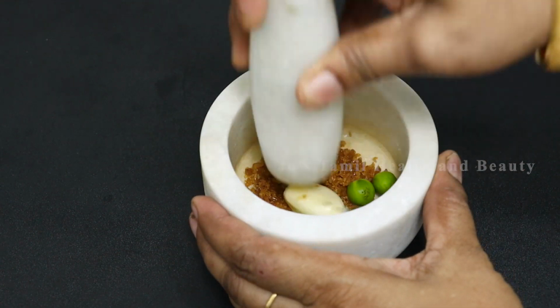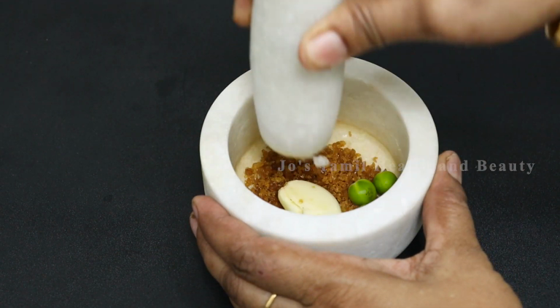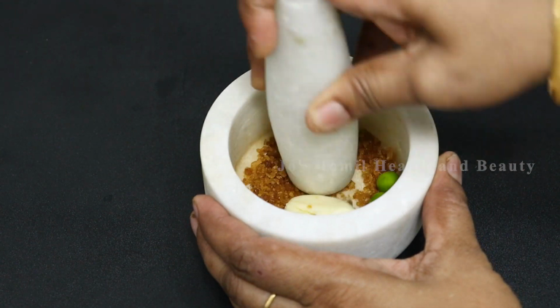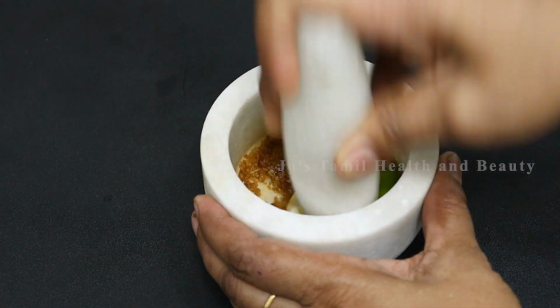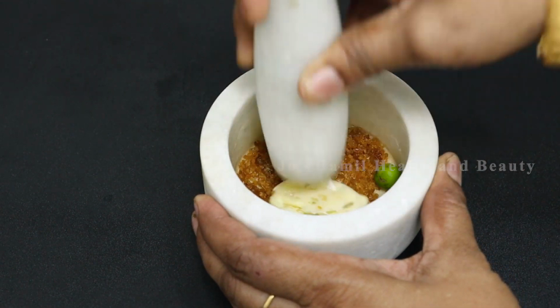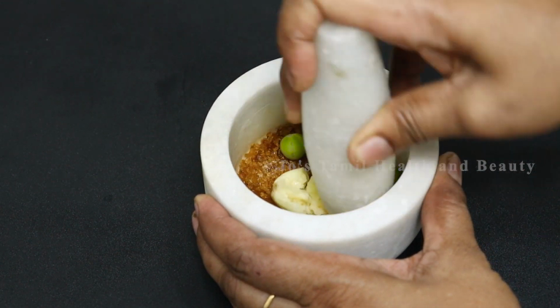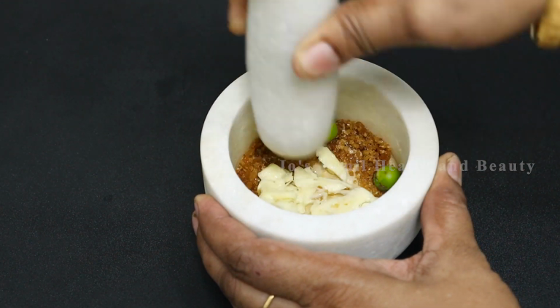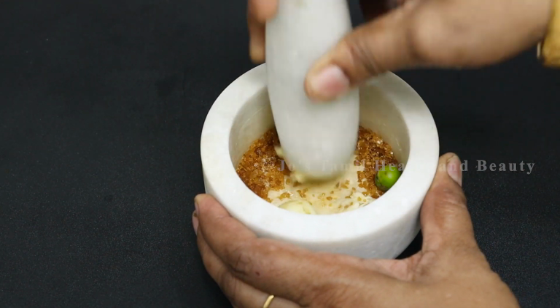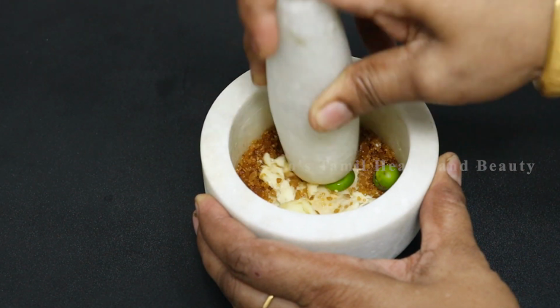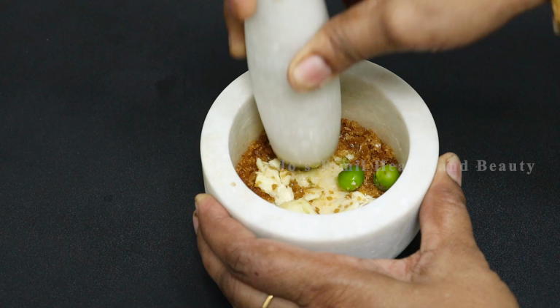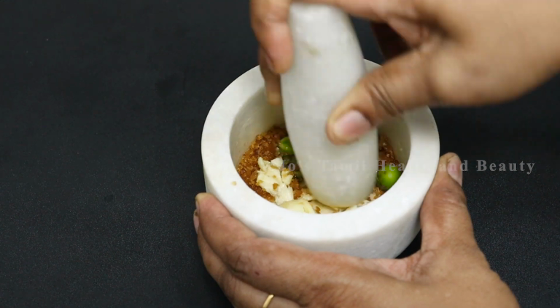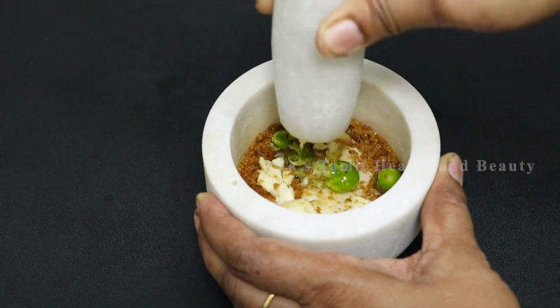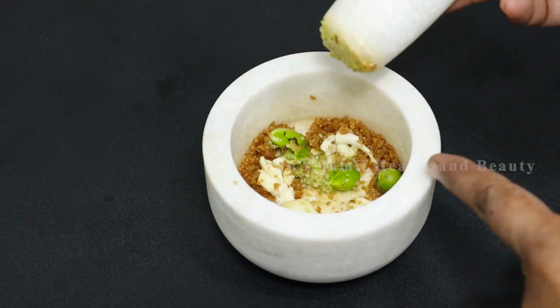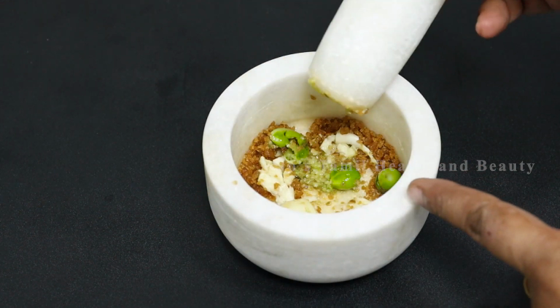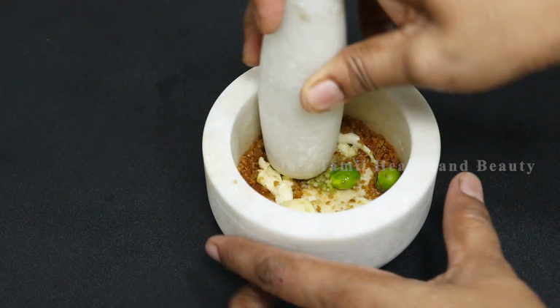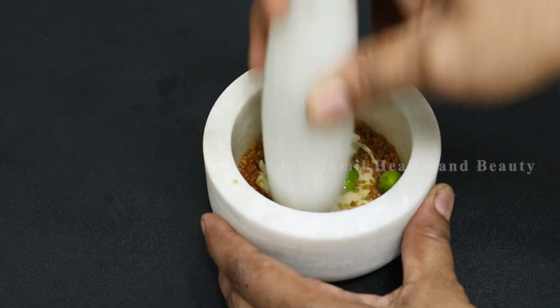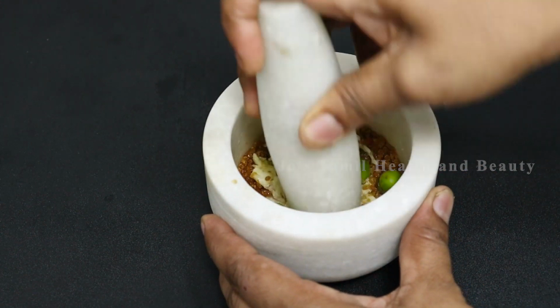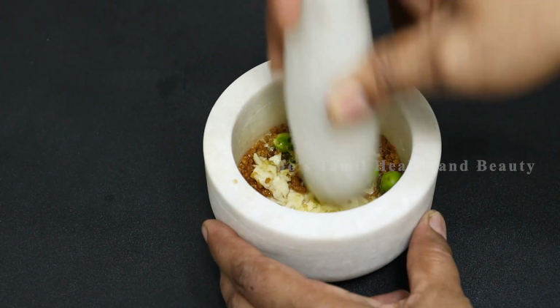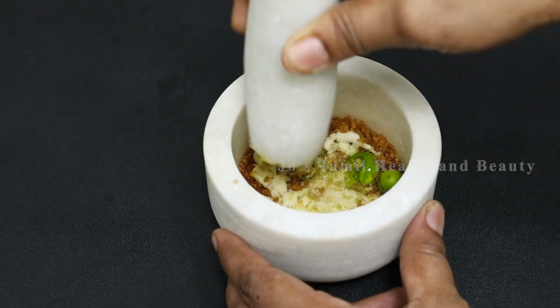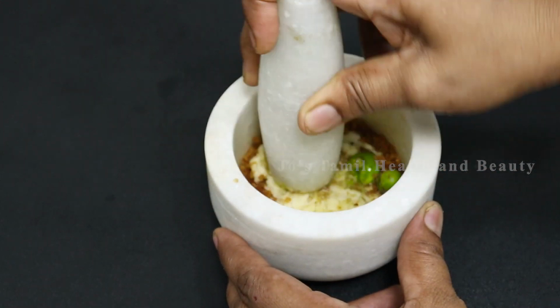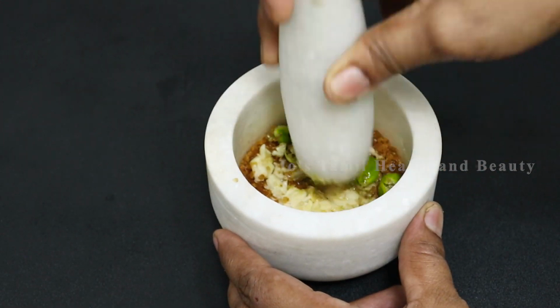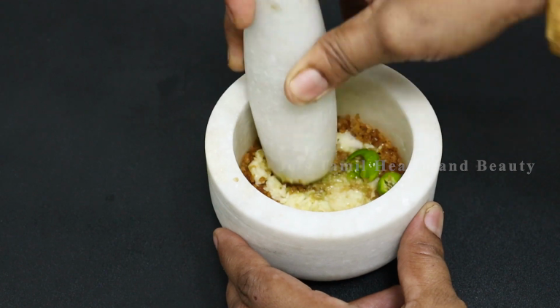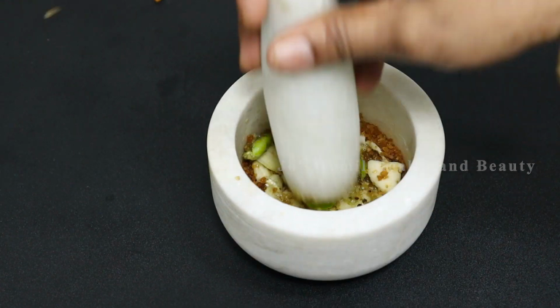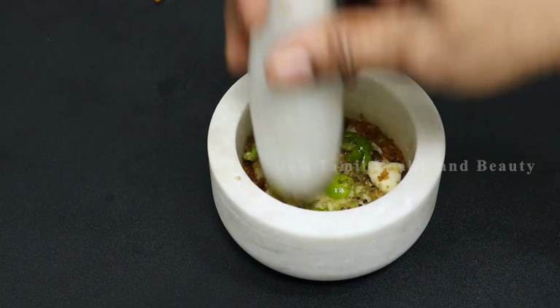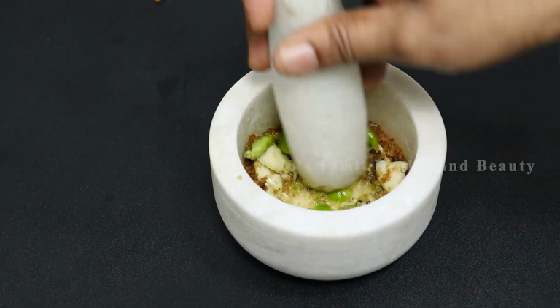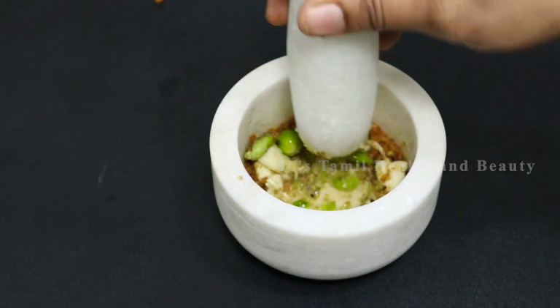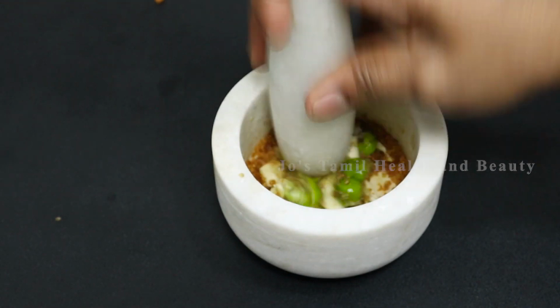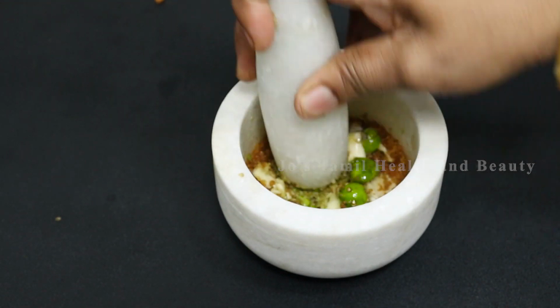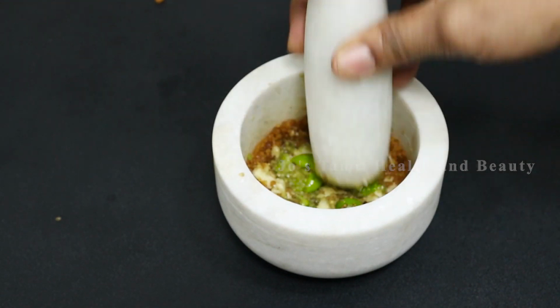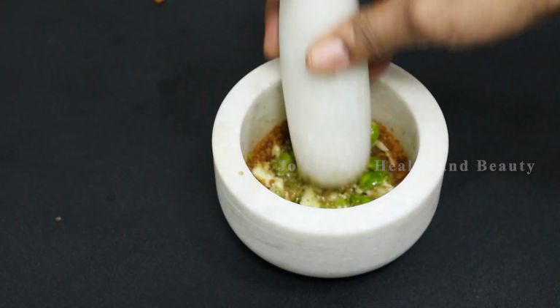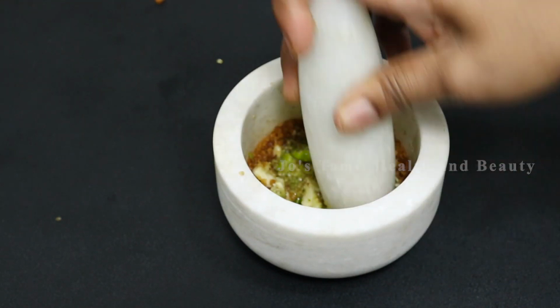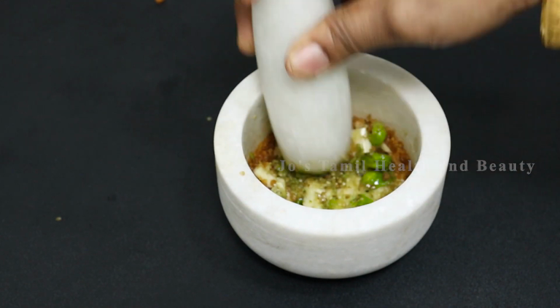Let's make a good dish. There is a small piece of the dish. You can cook the dish.